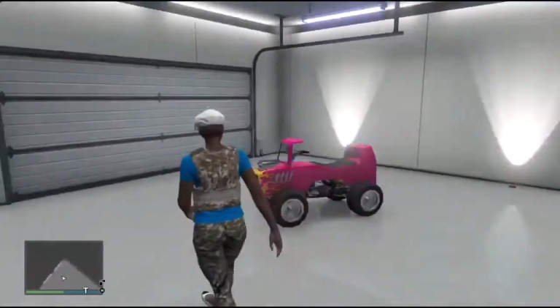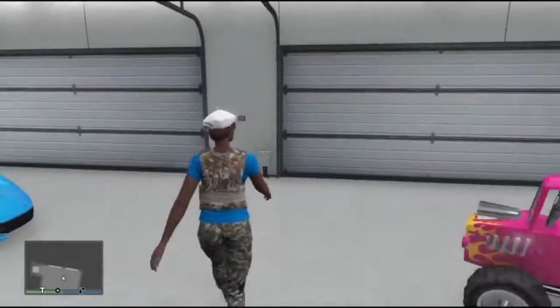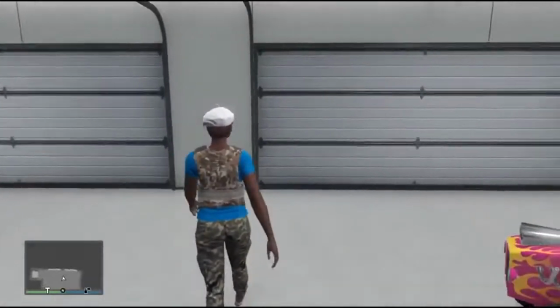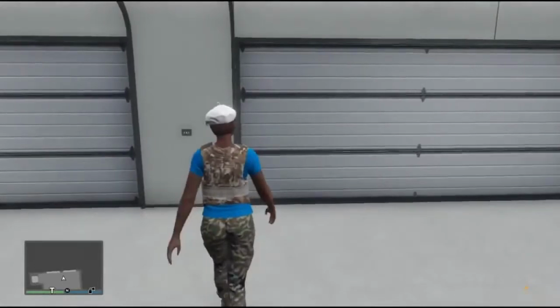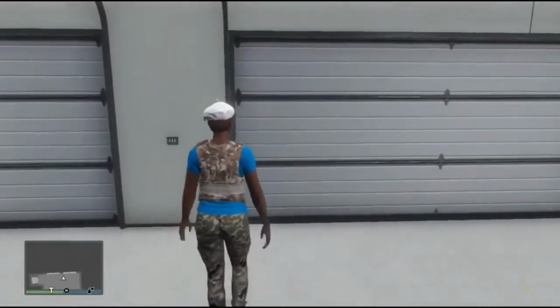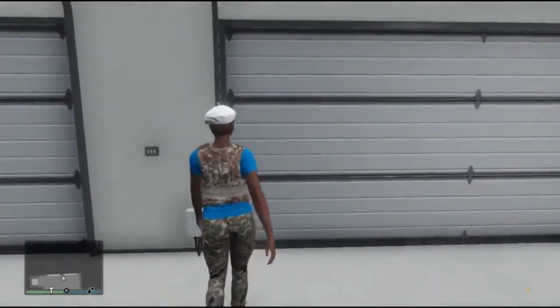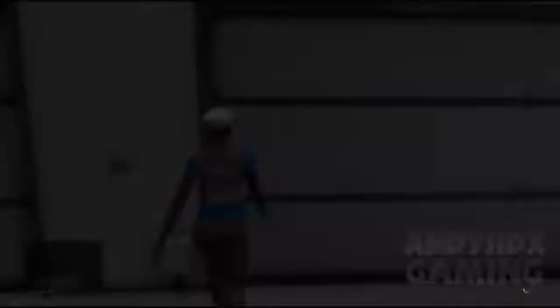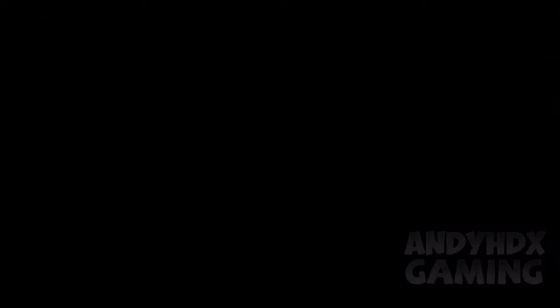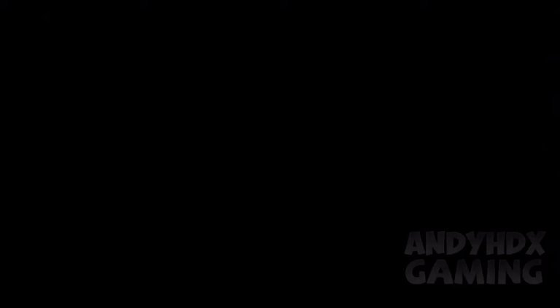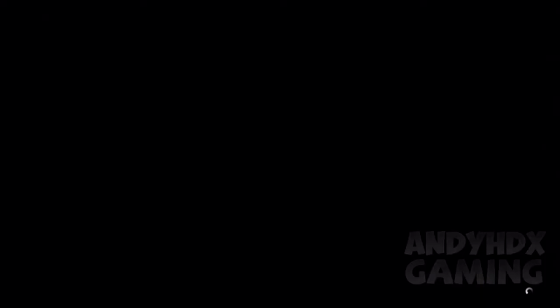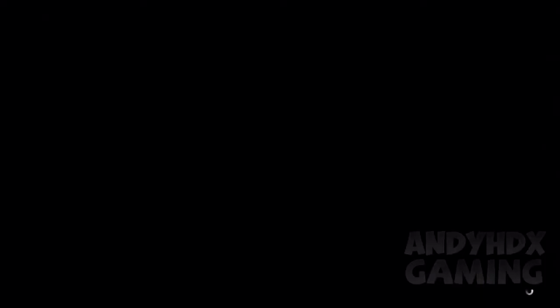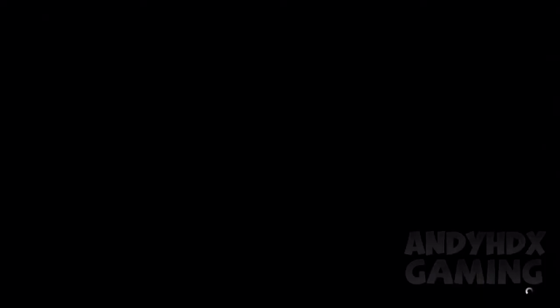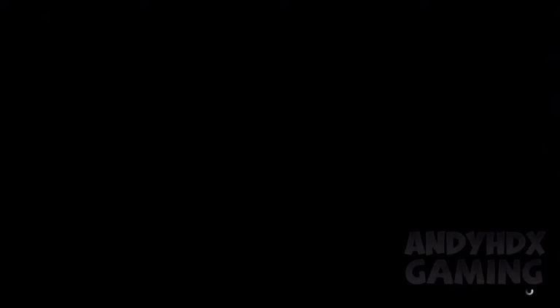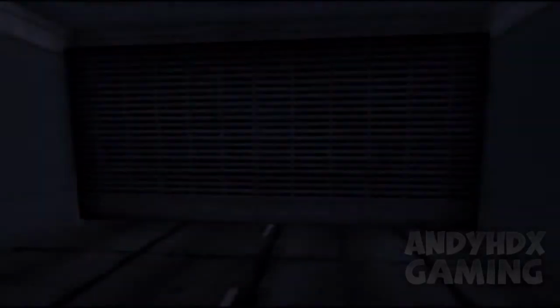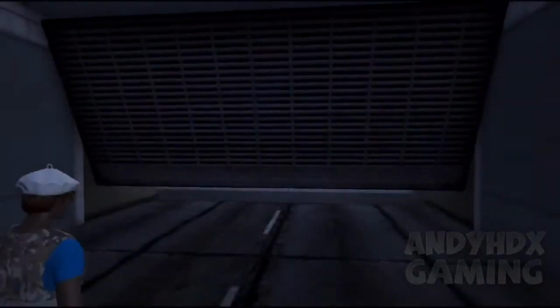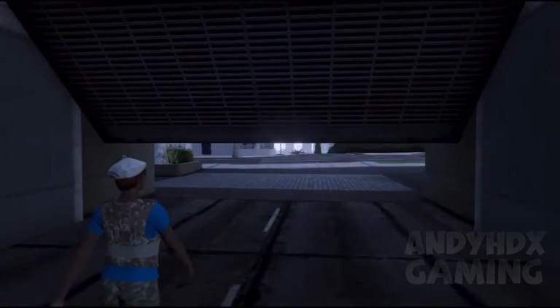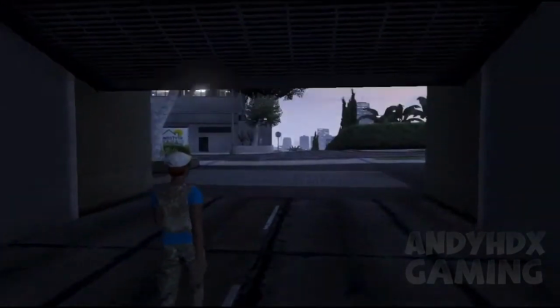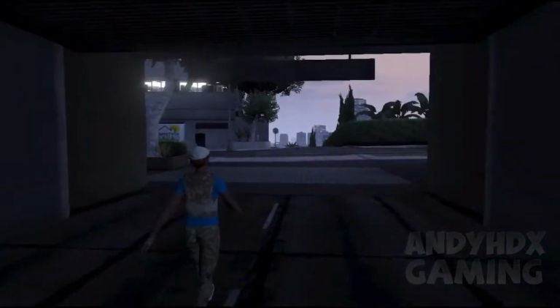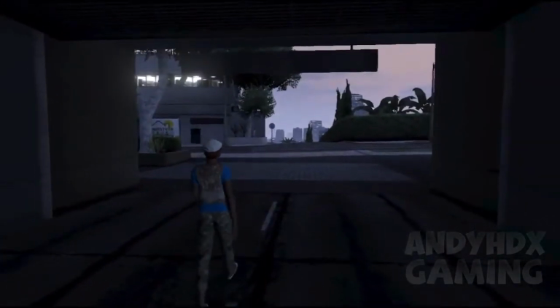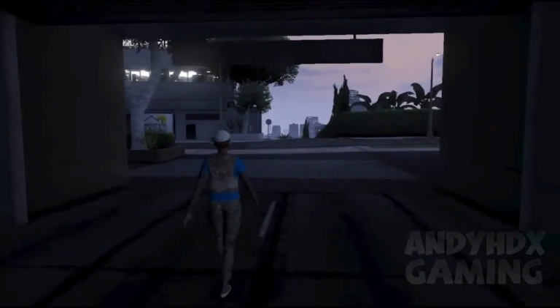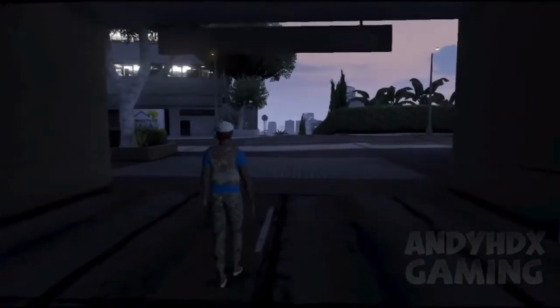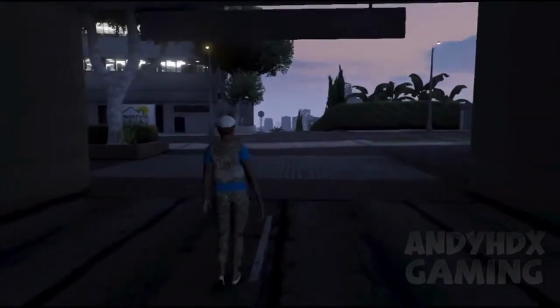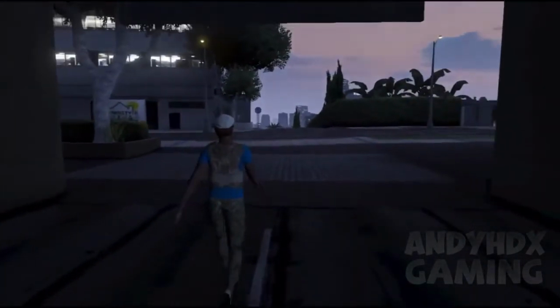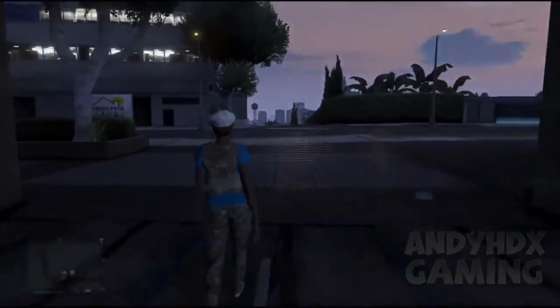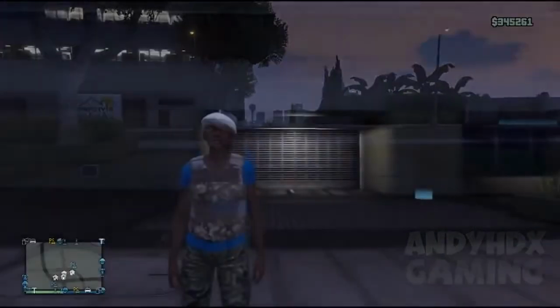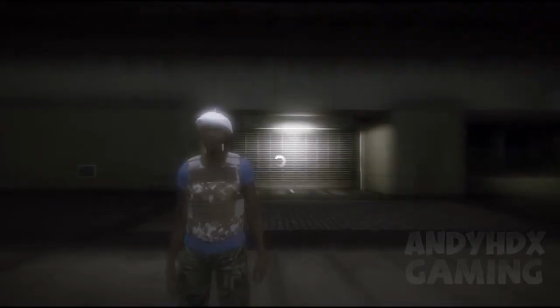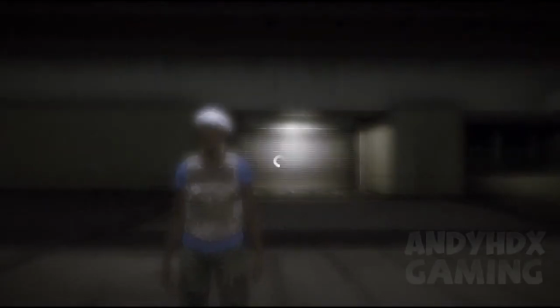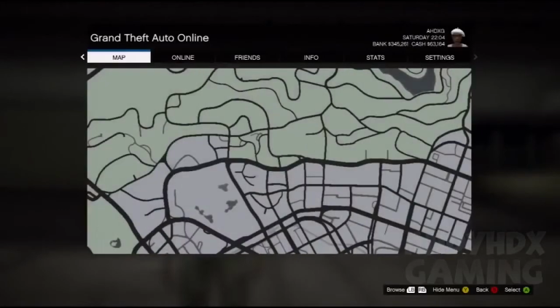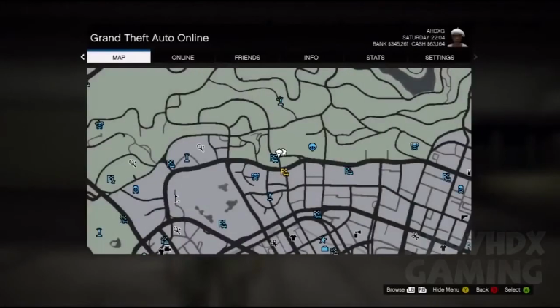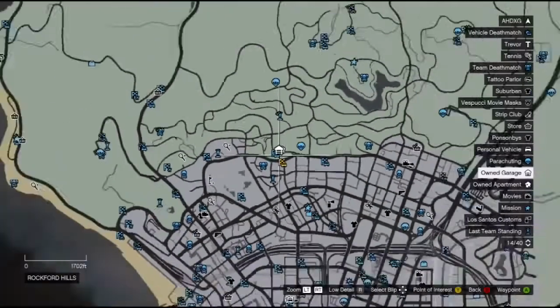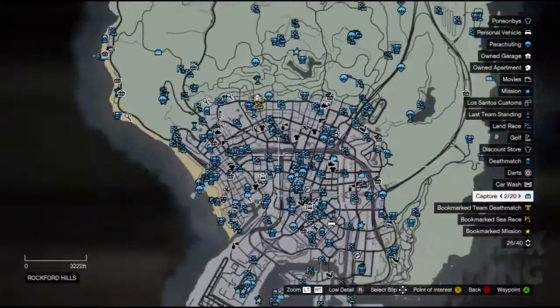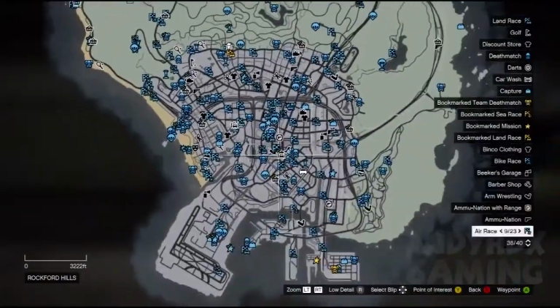So when it does spawn inside the garage, you want to simply go outside. And when you do get outside, you want to simply request a random mission off your contacts. You can choose Gerald or a different contact to request a mission.